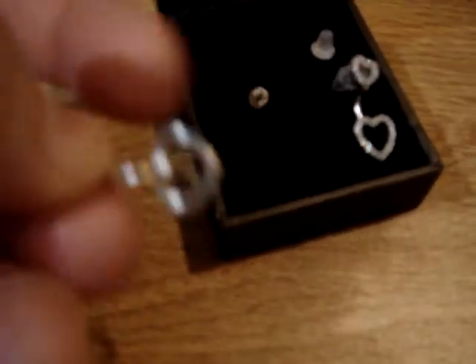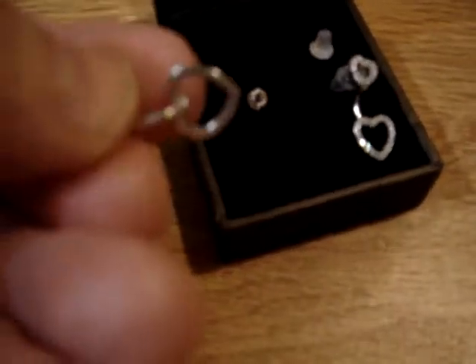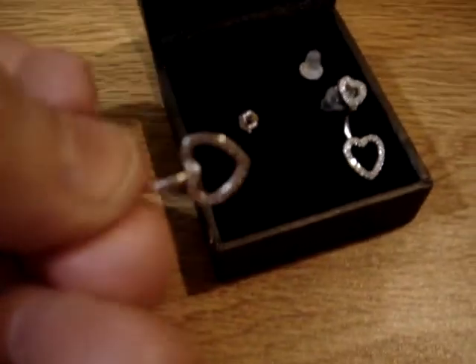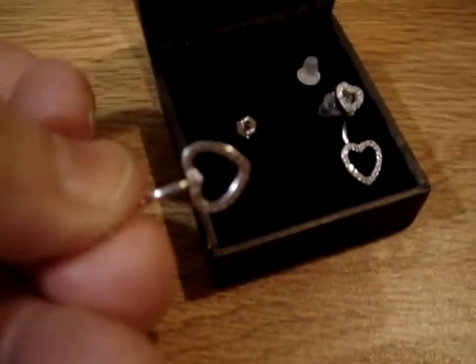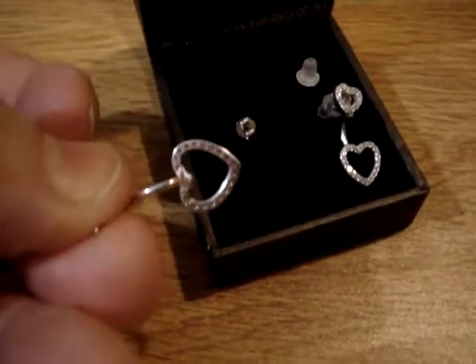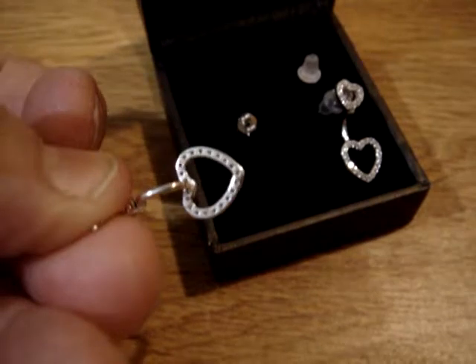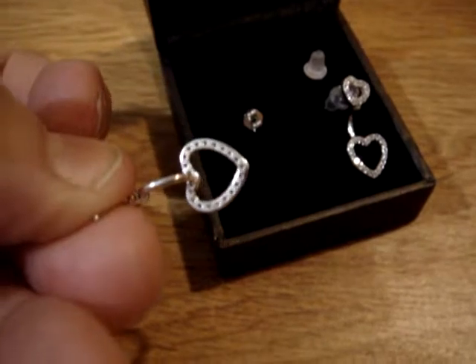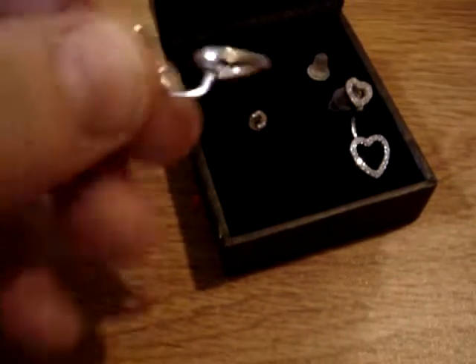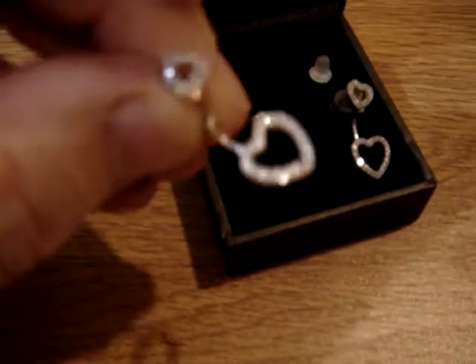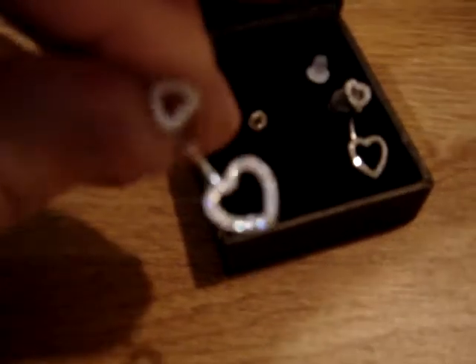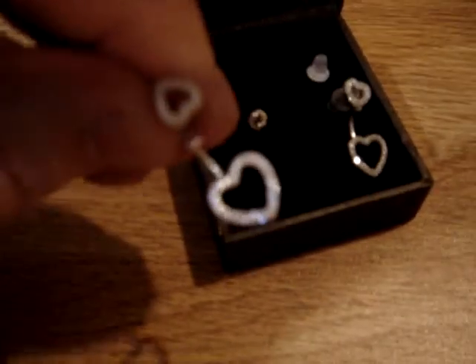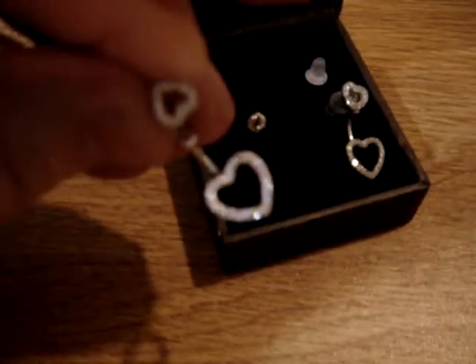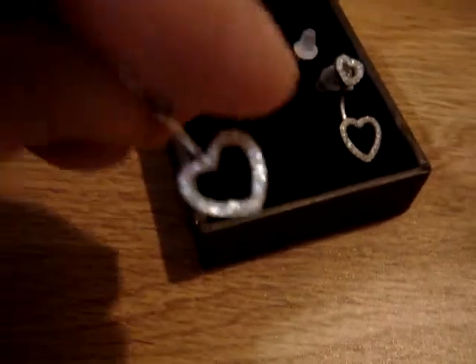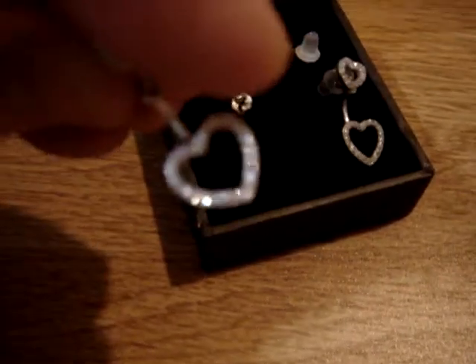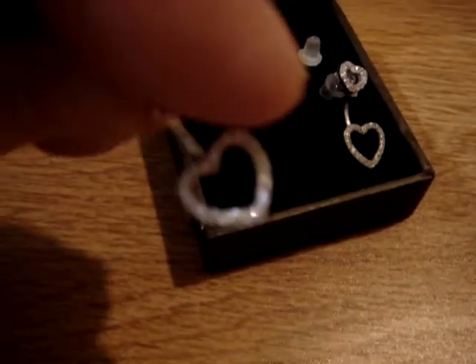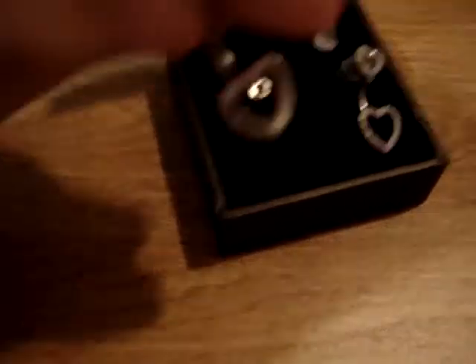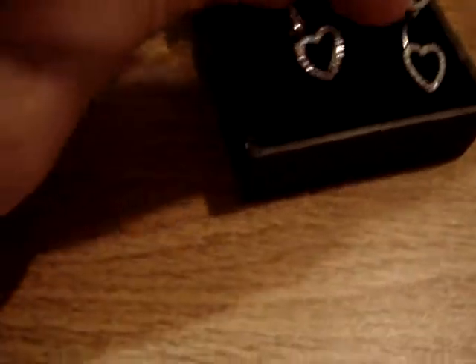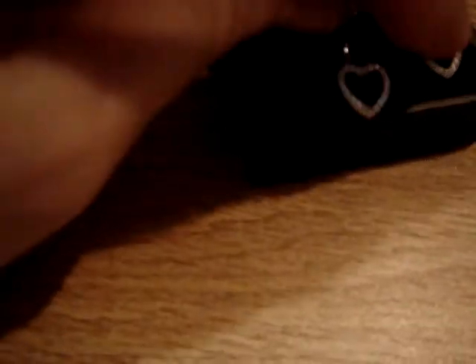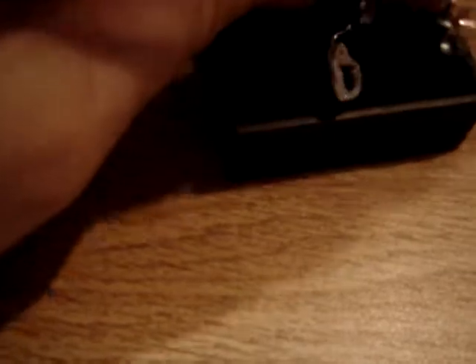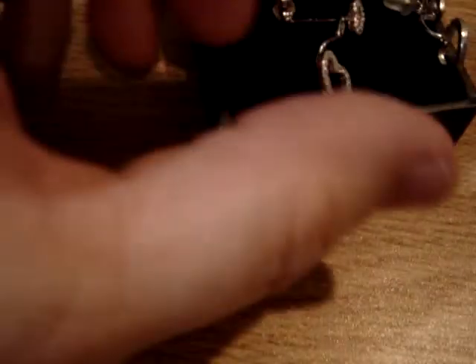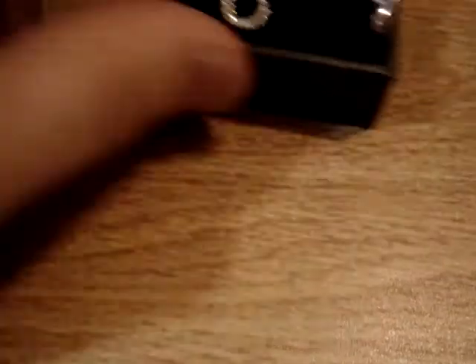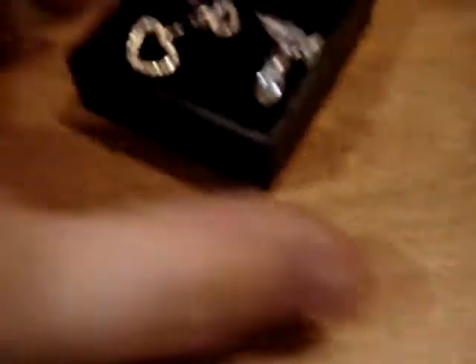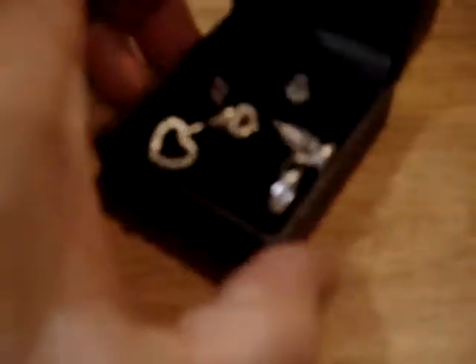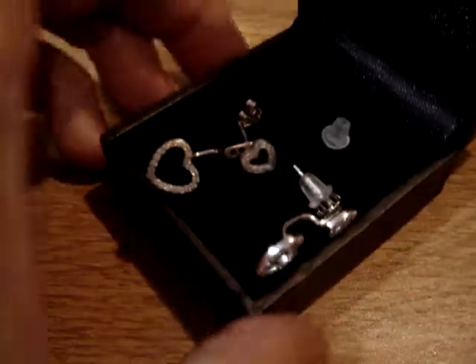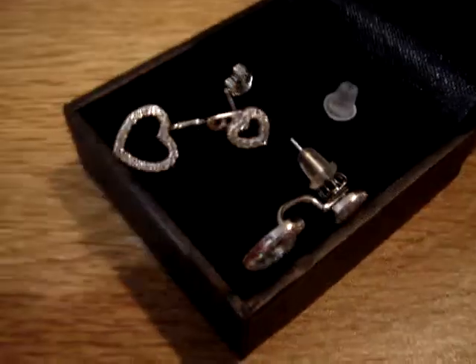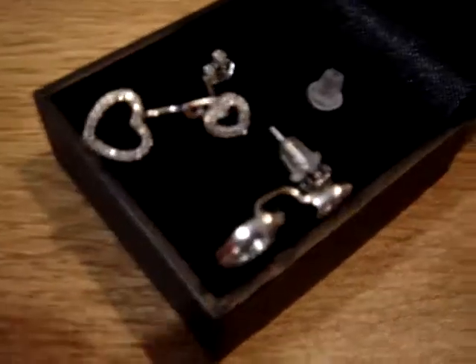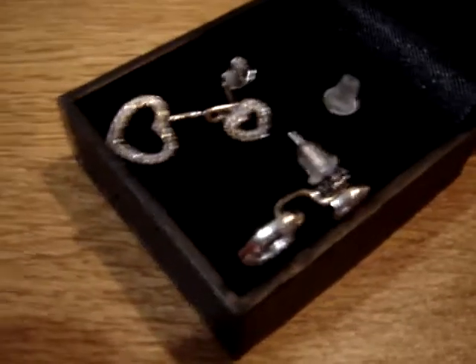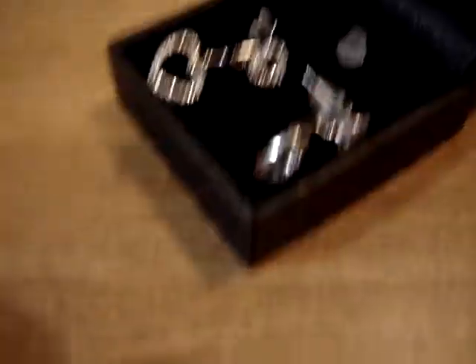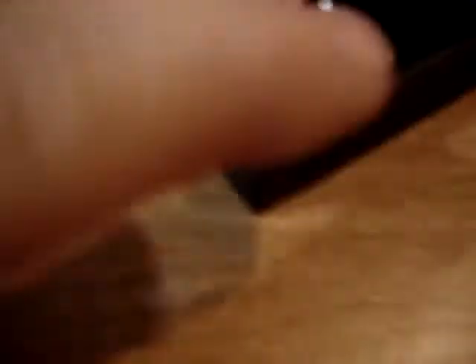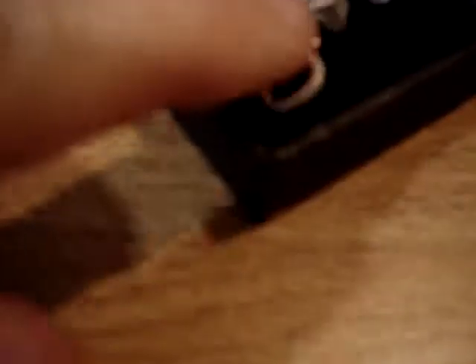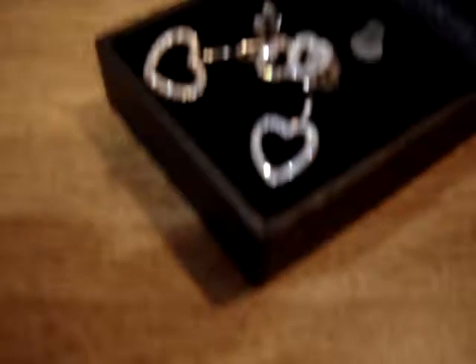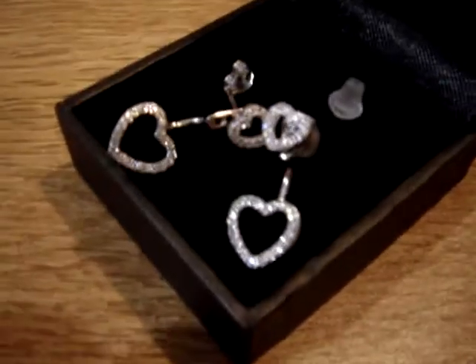And there's the back of it — I'd like to show the back too. Very nice, very lovely earrings. And this is sterling silver with CZs. Very, very pretty earrings.